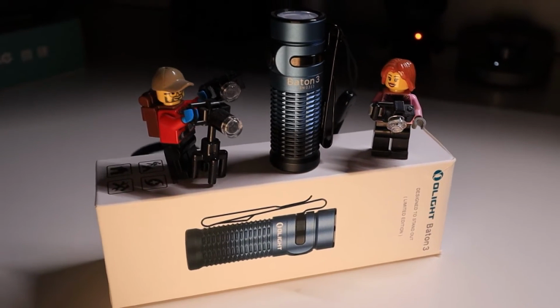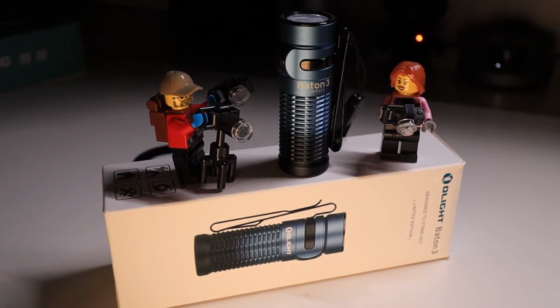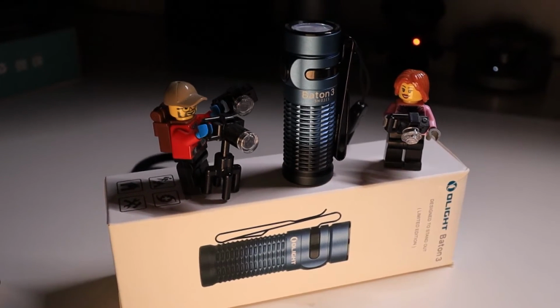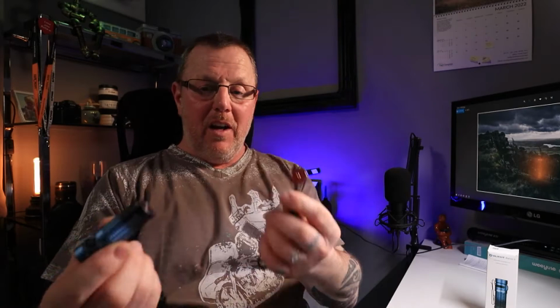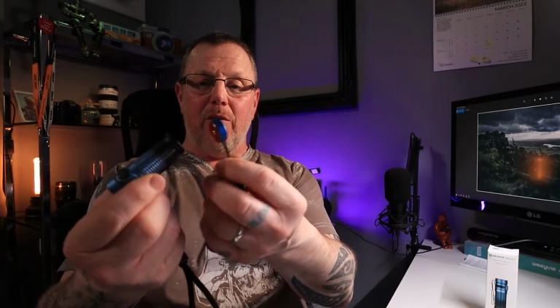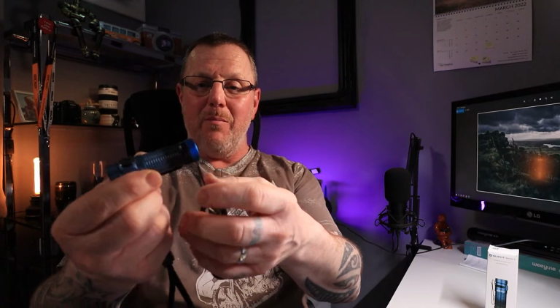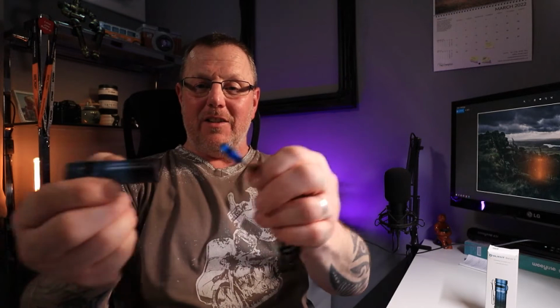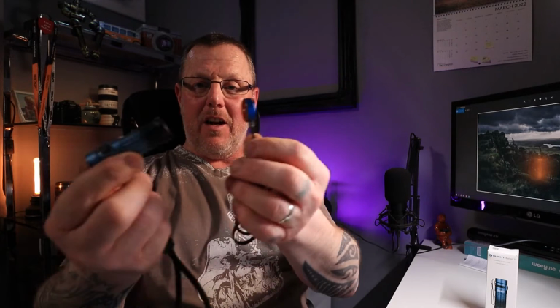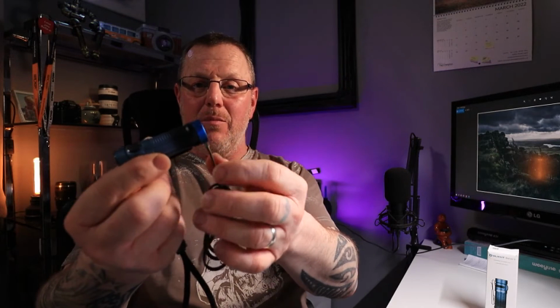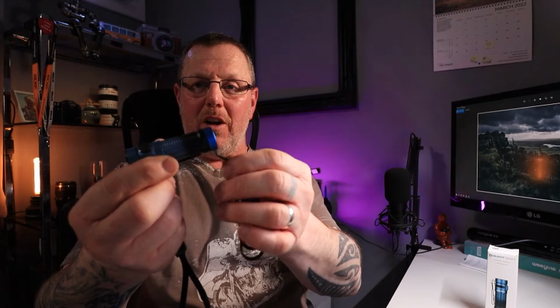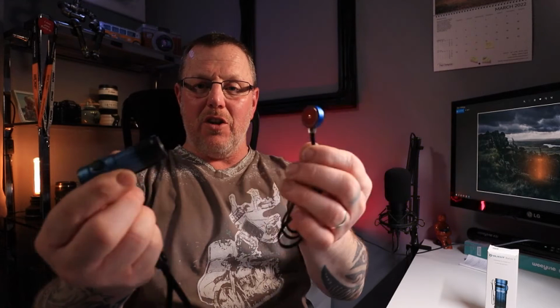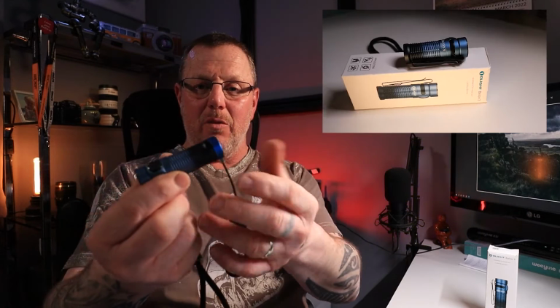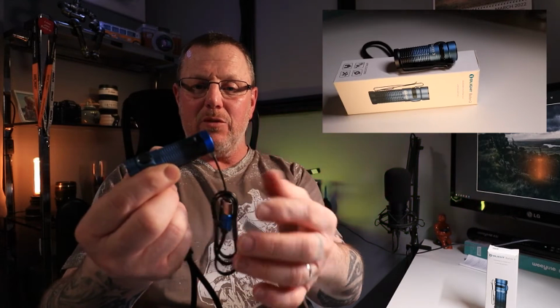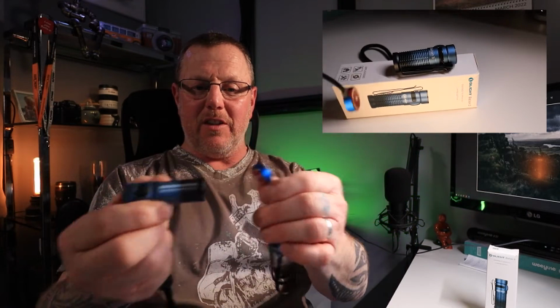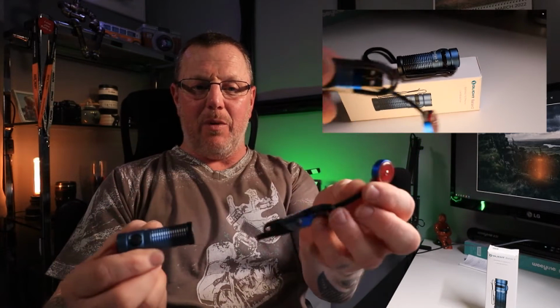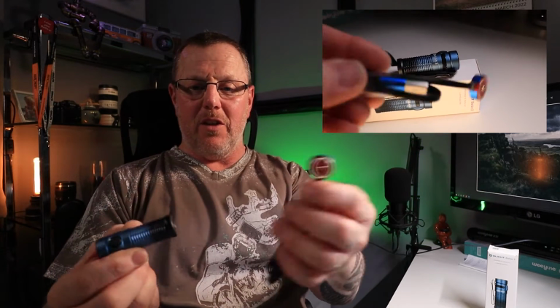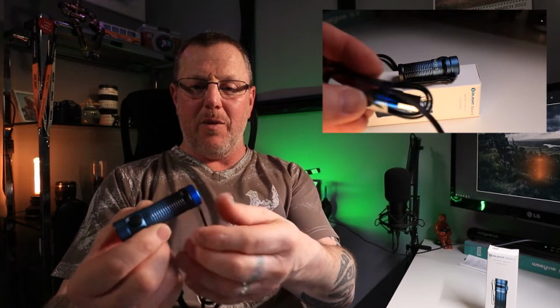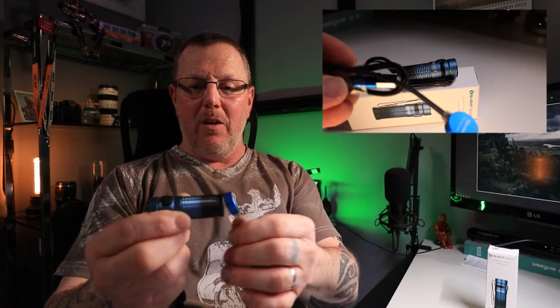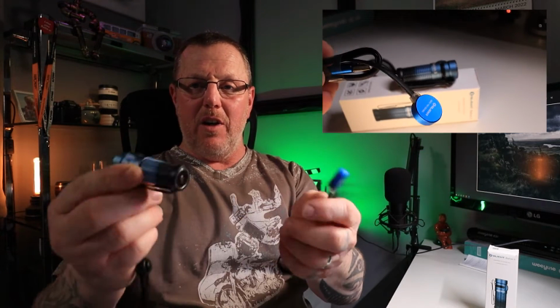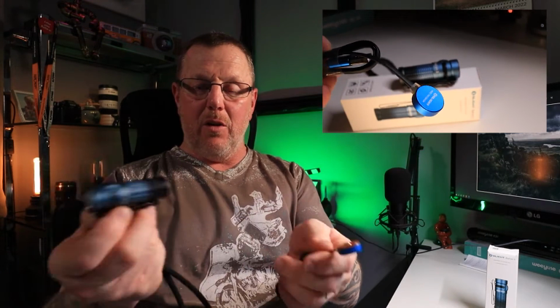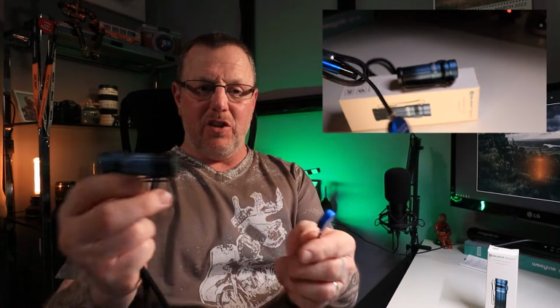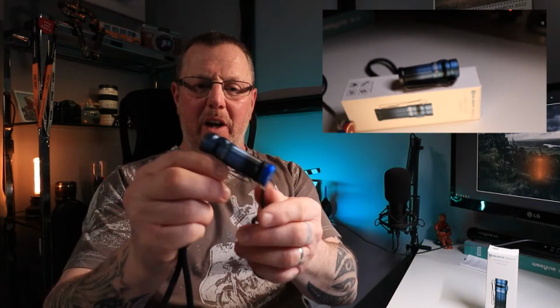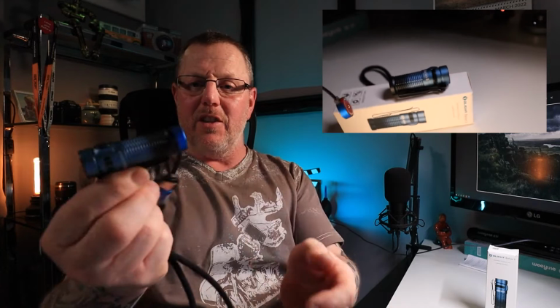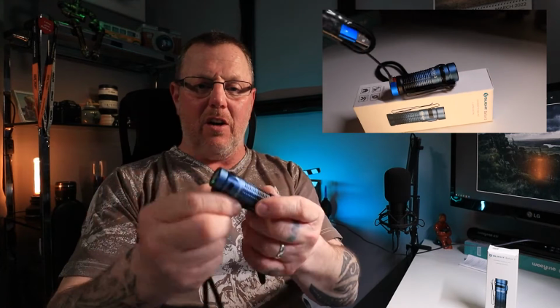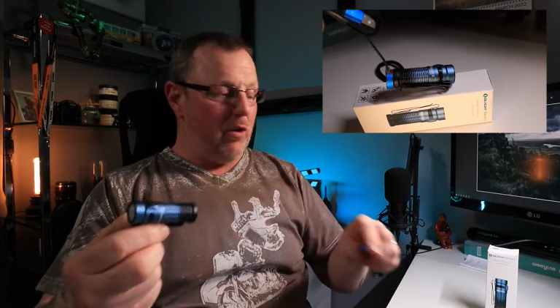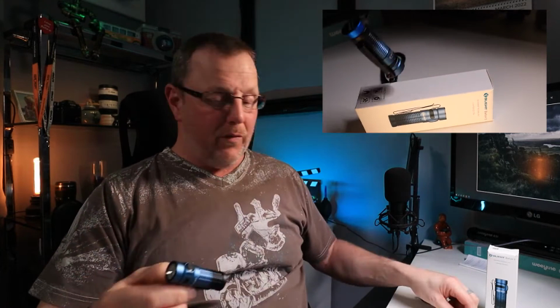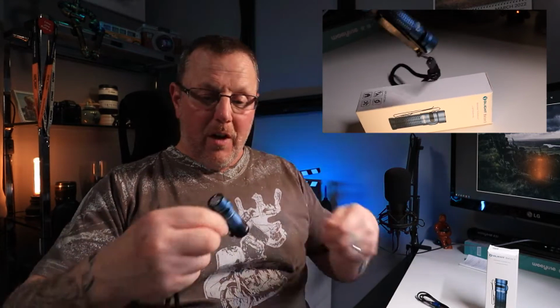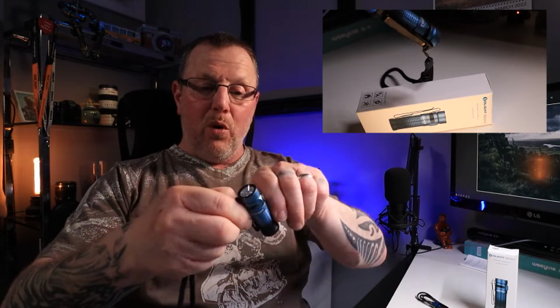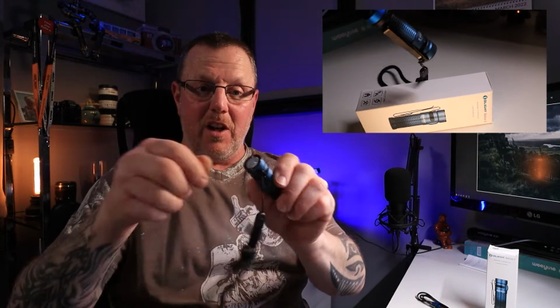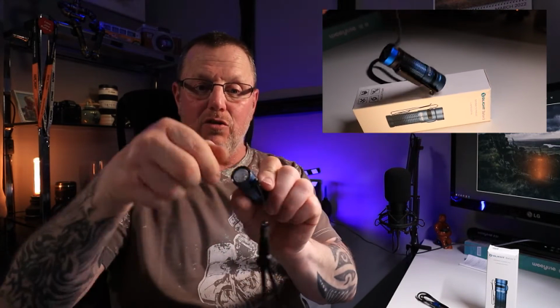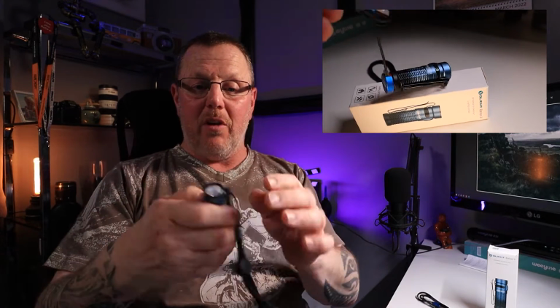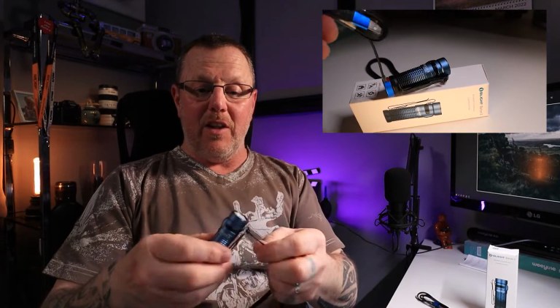It's quite bright as well. It comes with a magnetic Olight charger which is absolutely fantastic. You plug it into the USB, which is really quick and easy to charge — you haven't got to look for ports in the dark and try to plug things in.